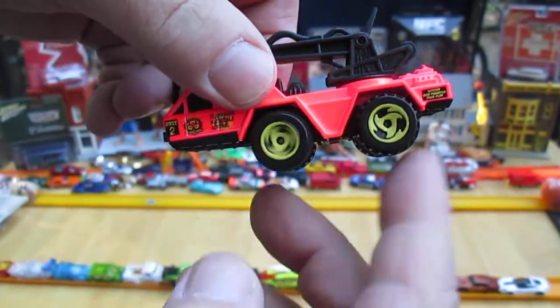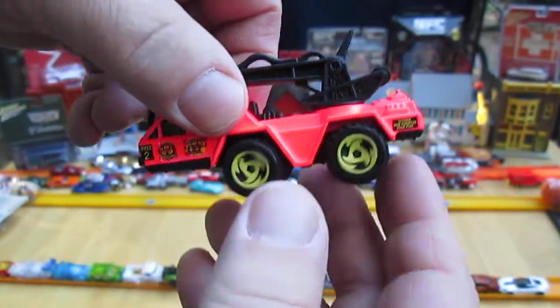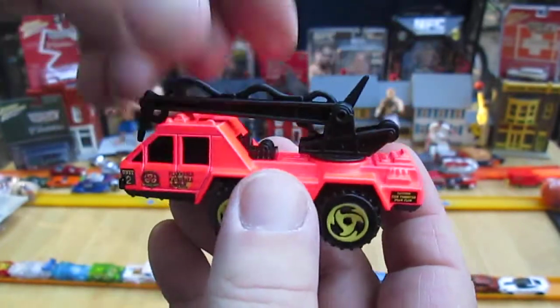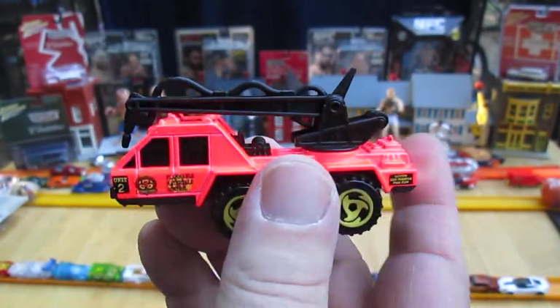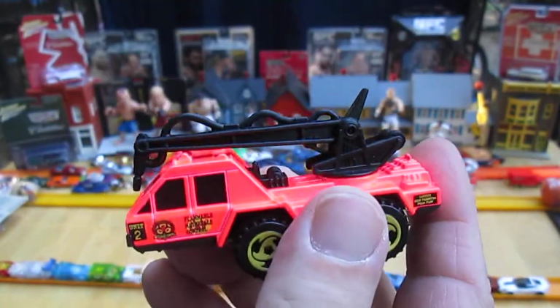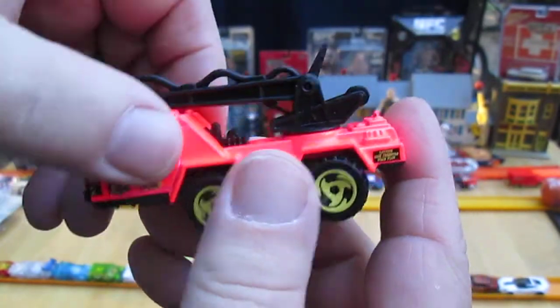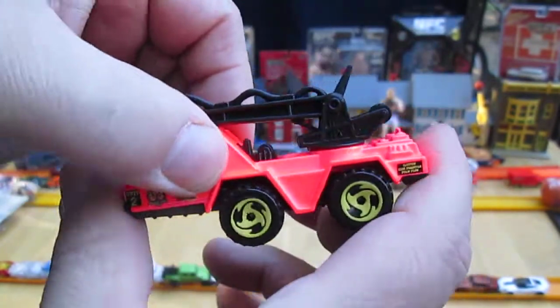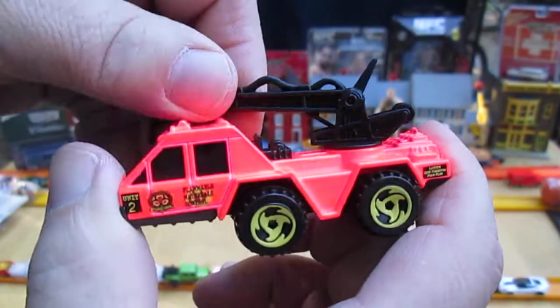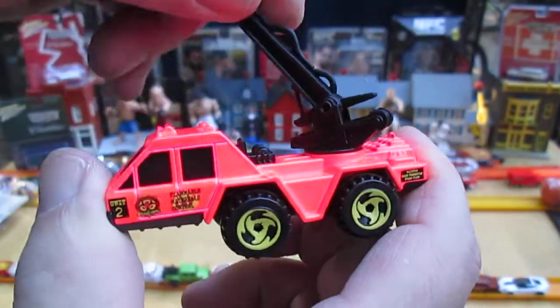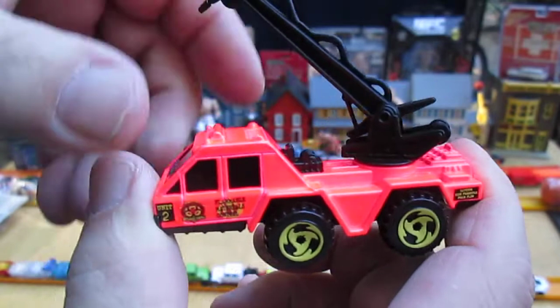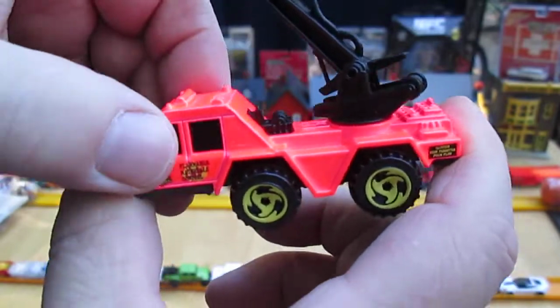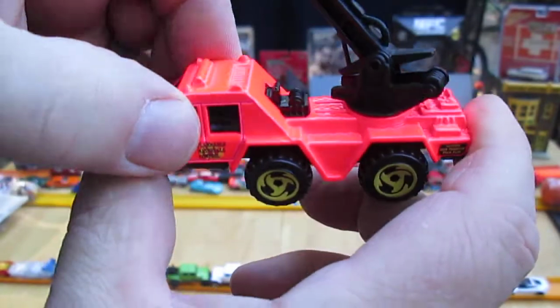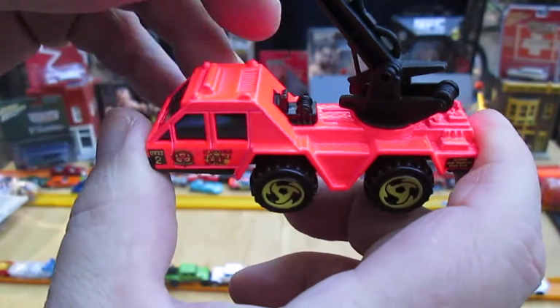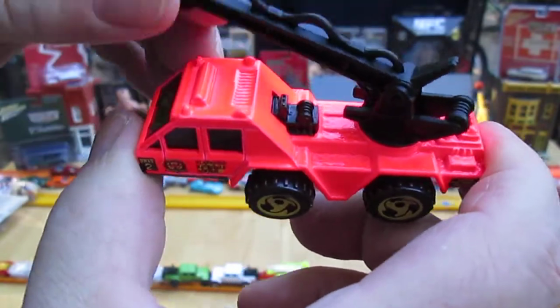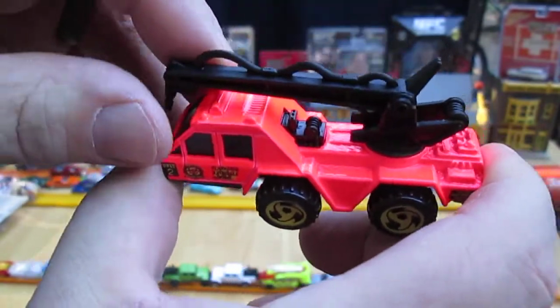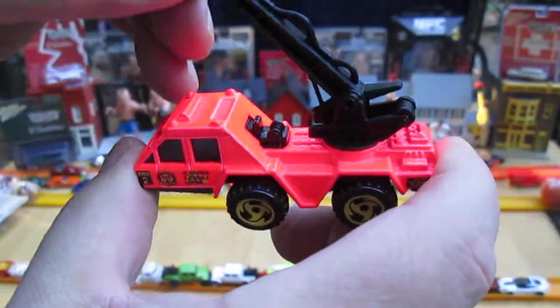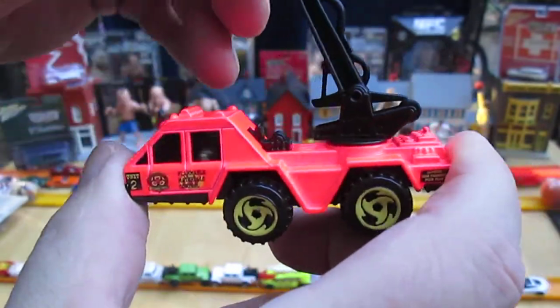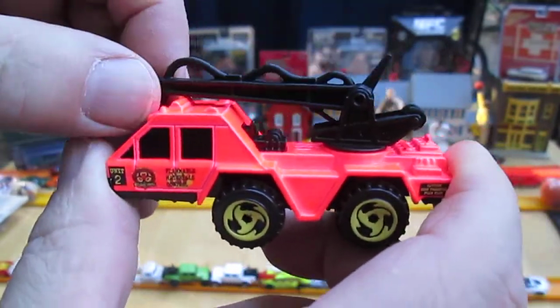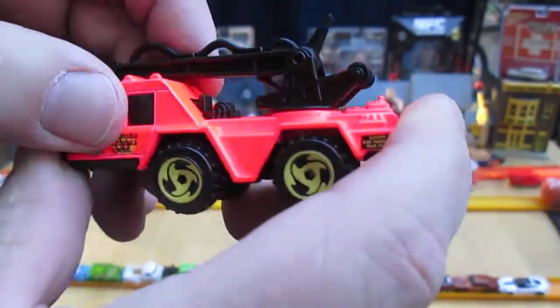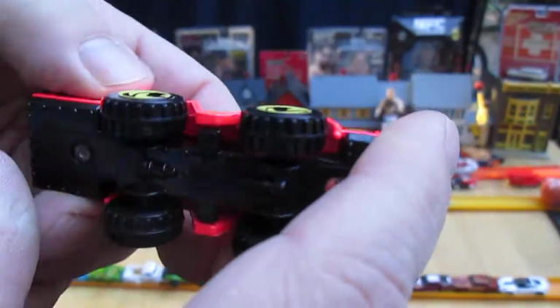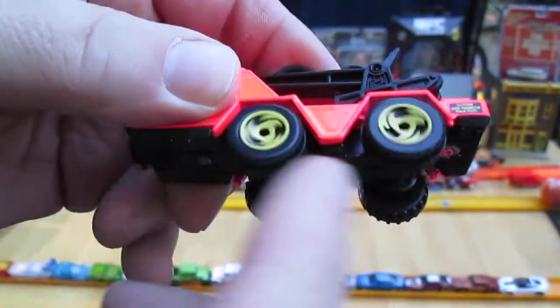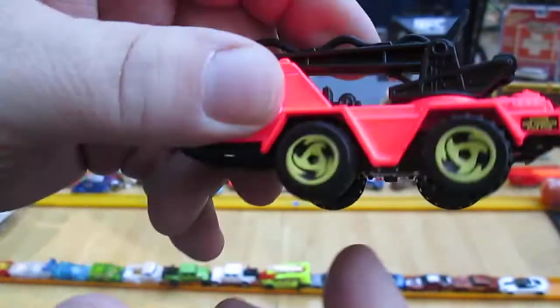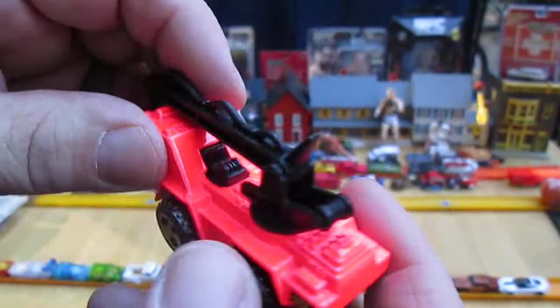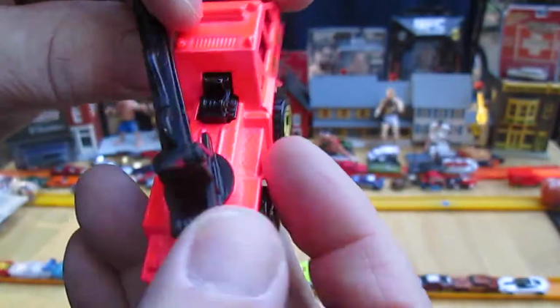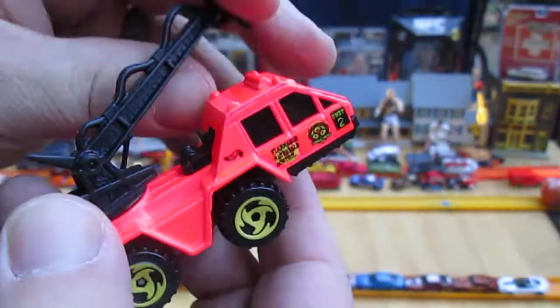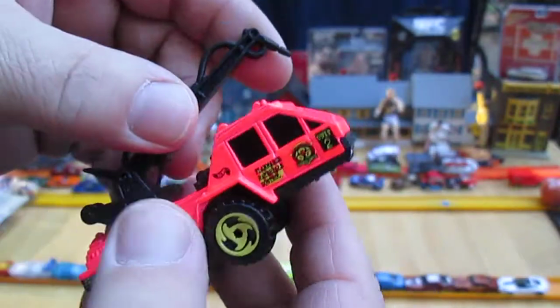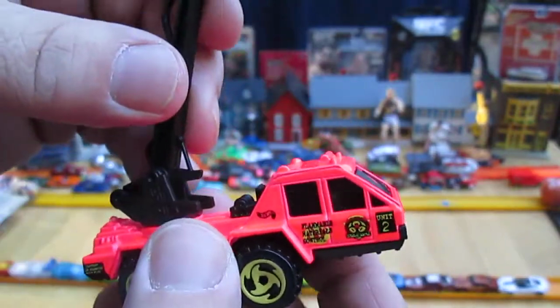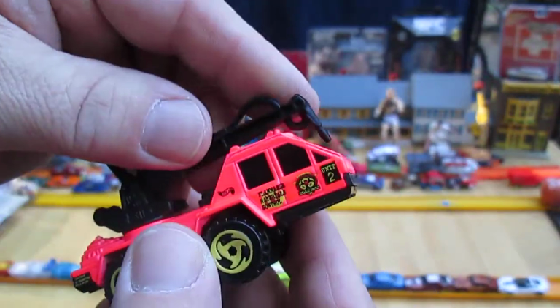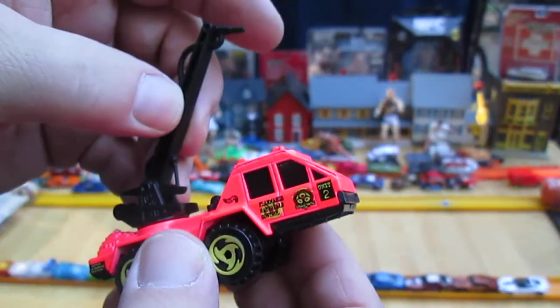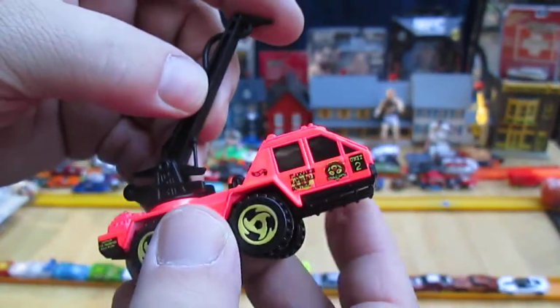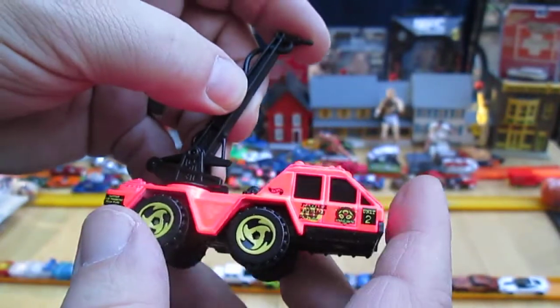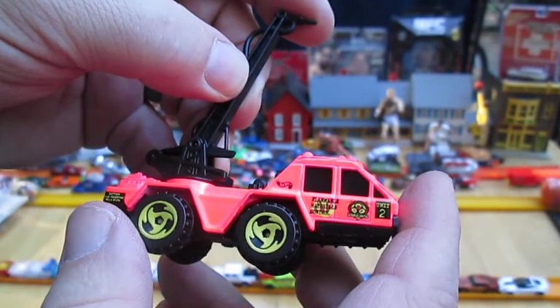That's a fluorescent — I don't know — pink, orange, red. It's a funky color. I really like it though. Very nice and bright.